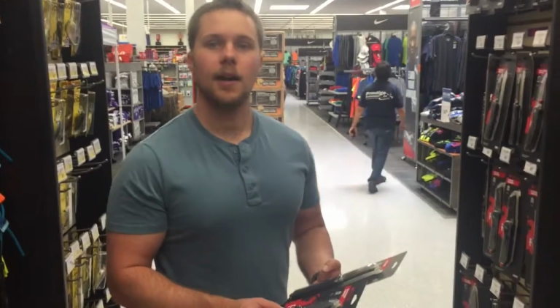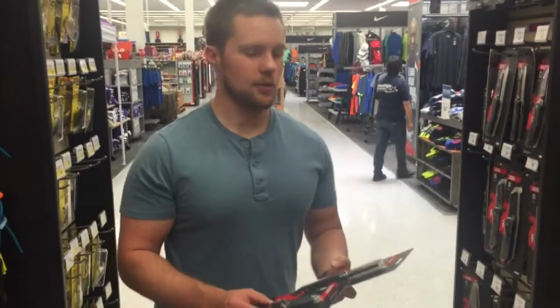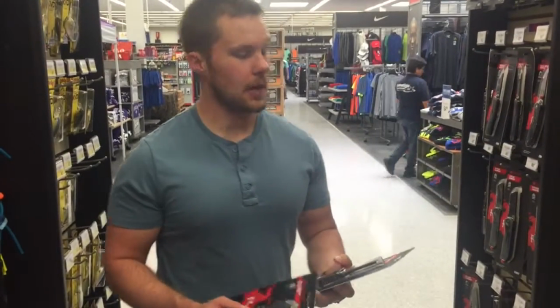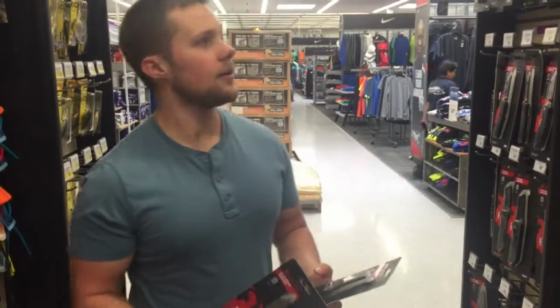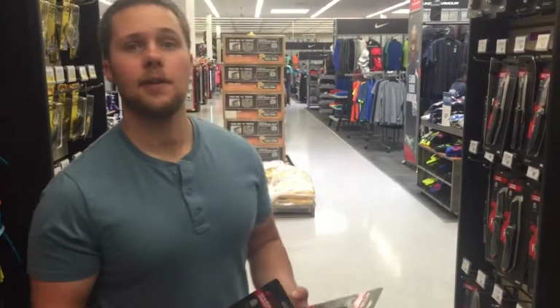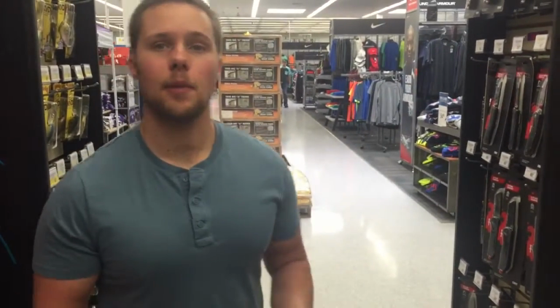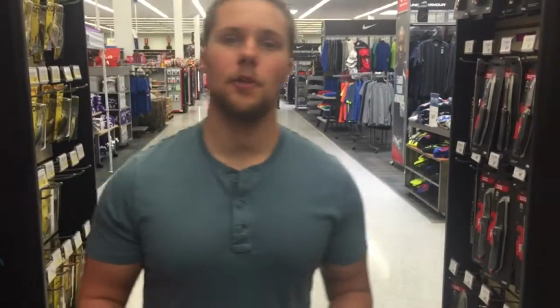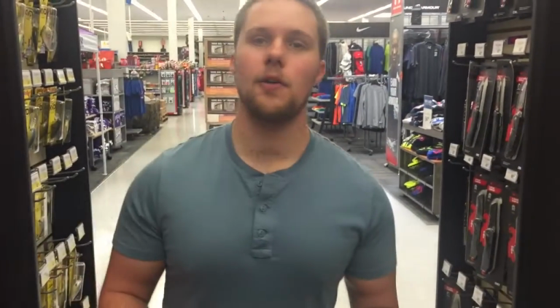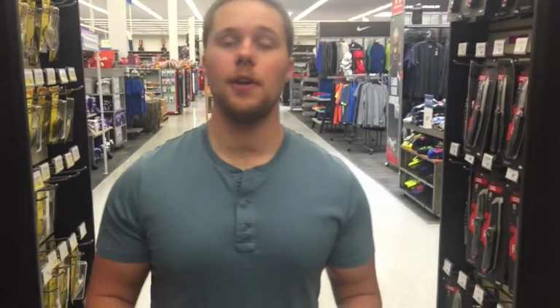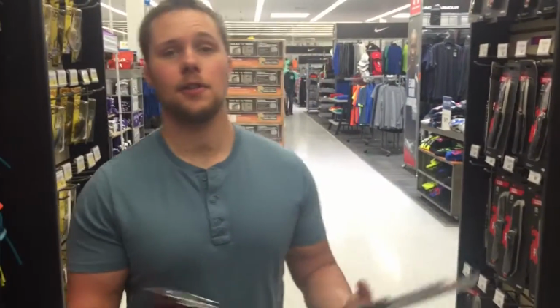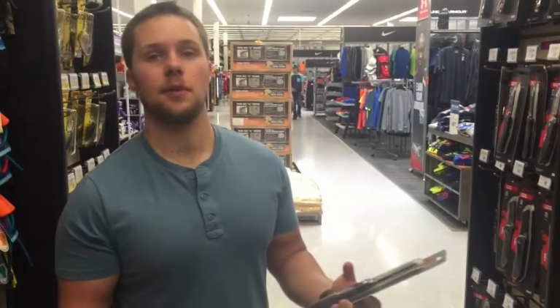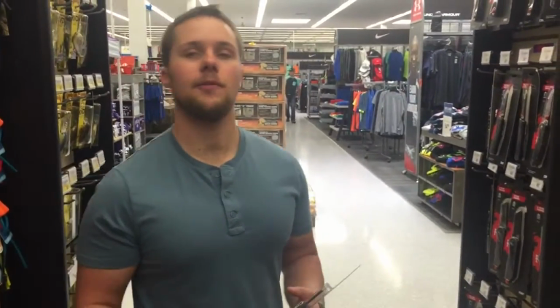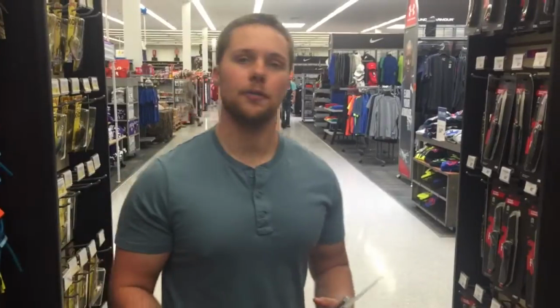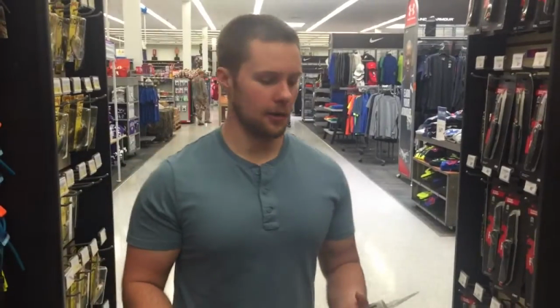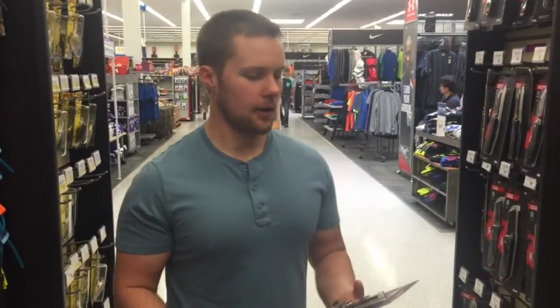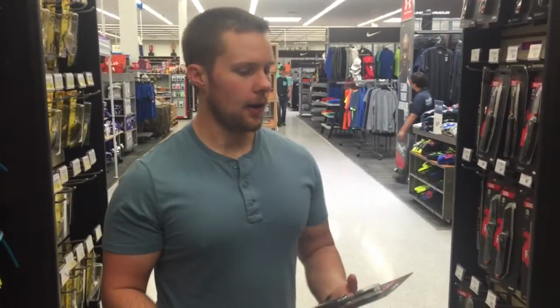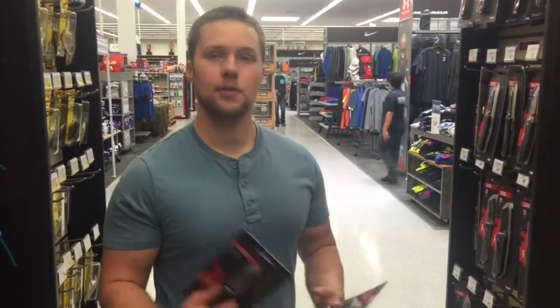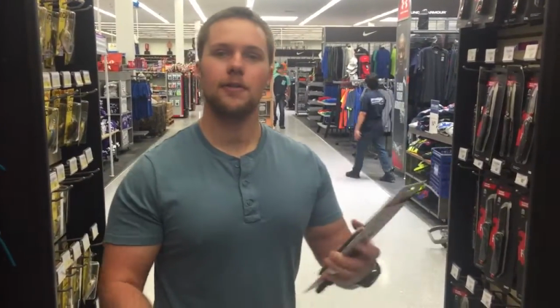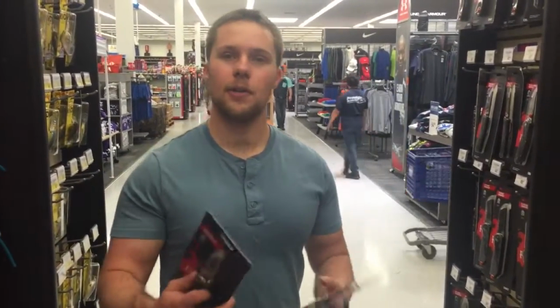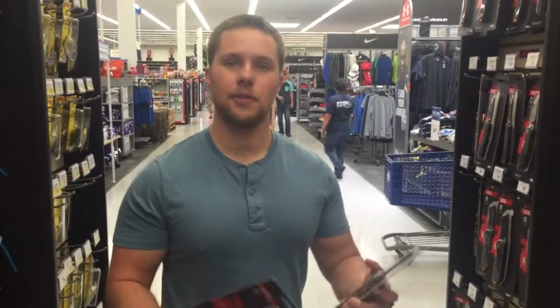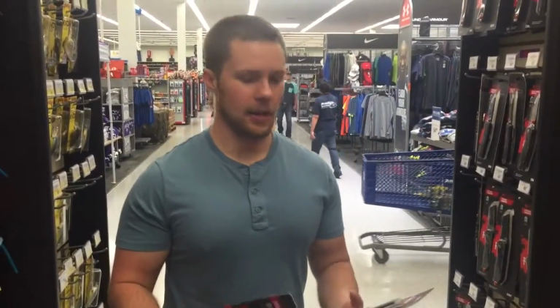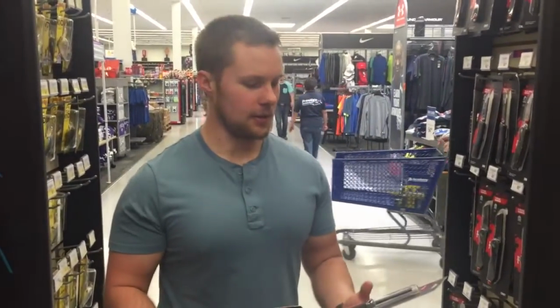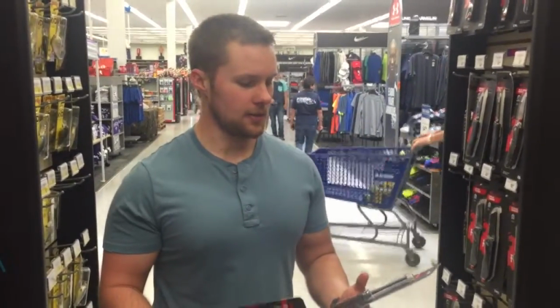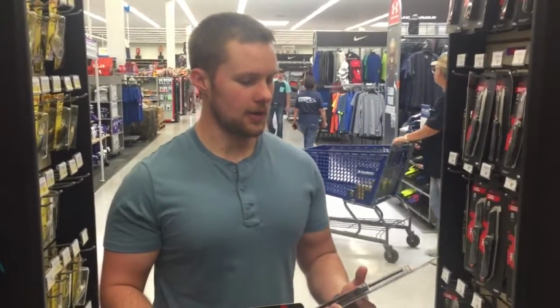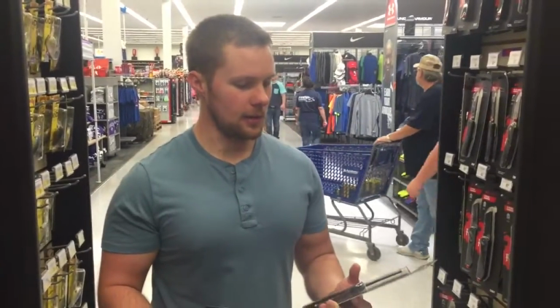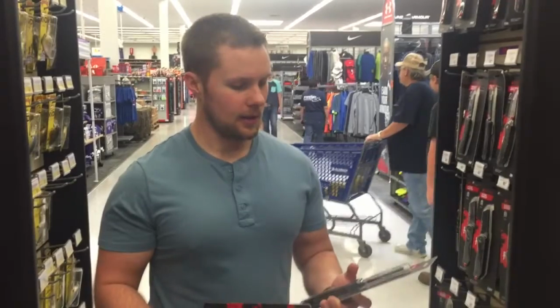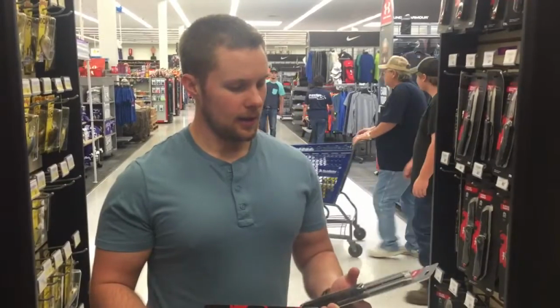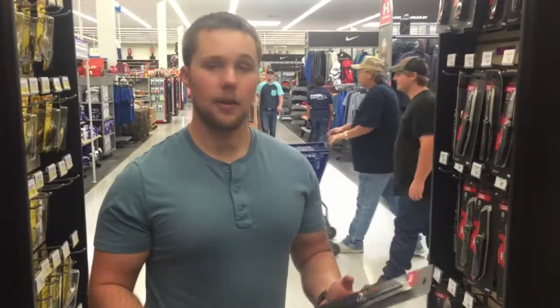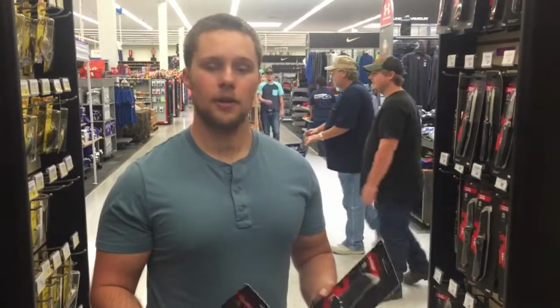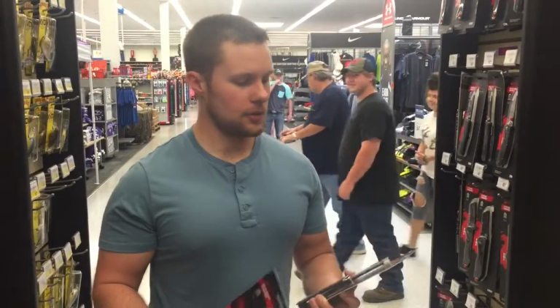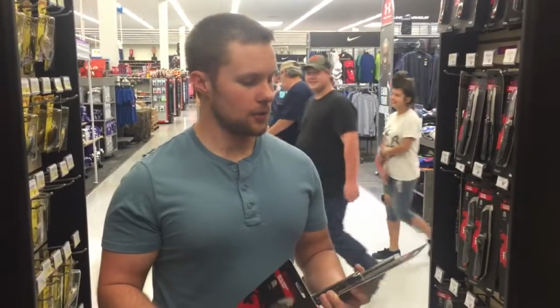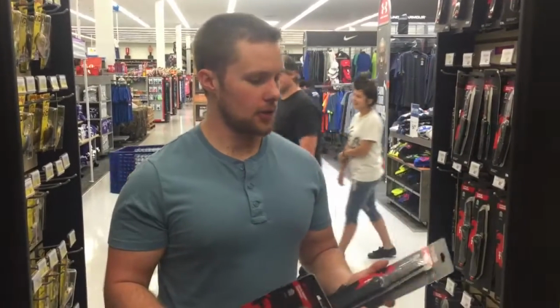Hey YouTube, it's Matt here hanging out with my brother on my off day. I have to work at 3 o'clock, but it's rare that me and Austin get to hang out together, so we're at Academy and we thought we'd show you some cool stuff.